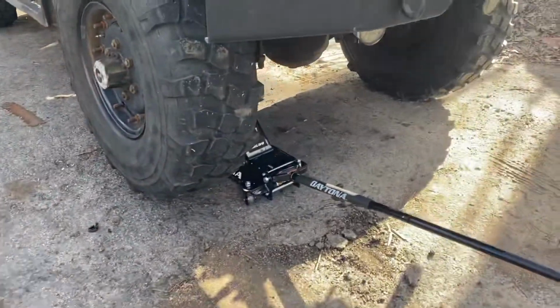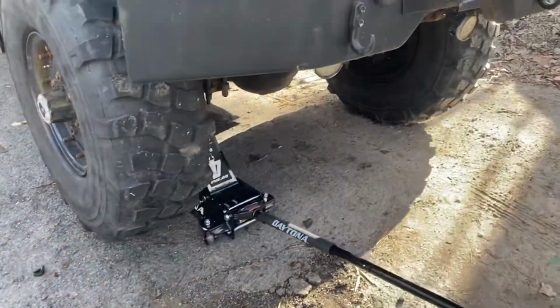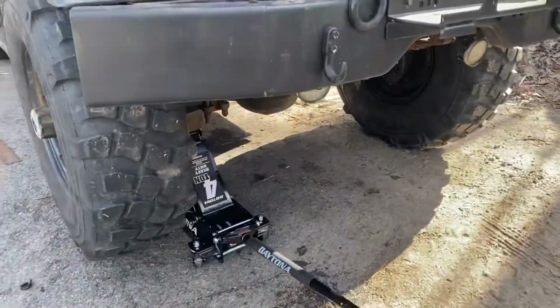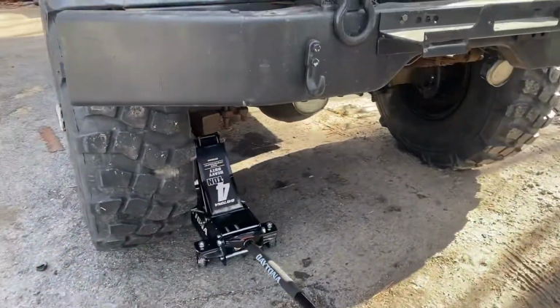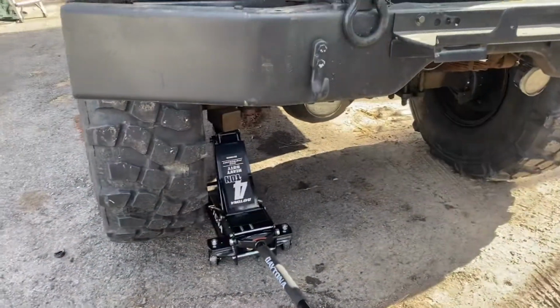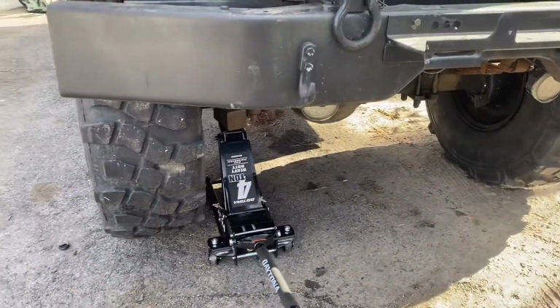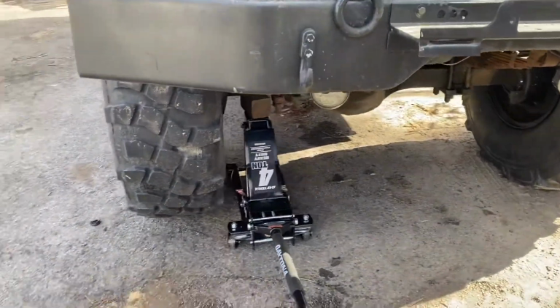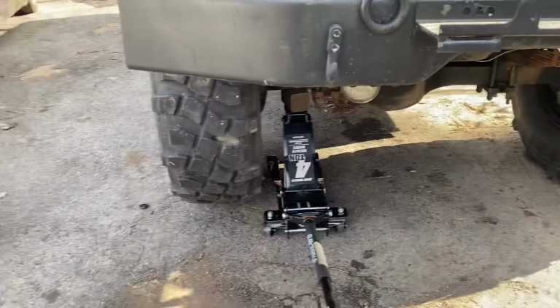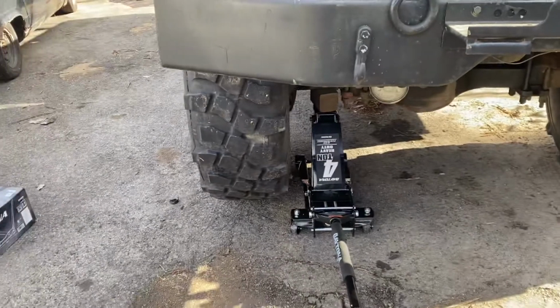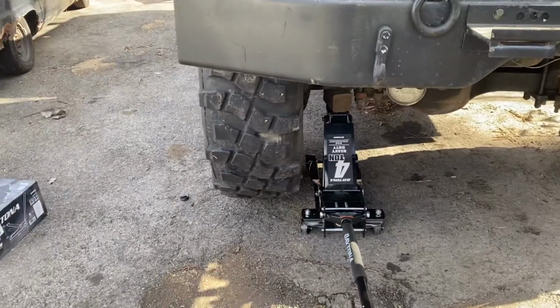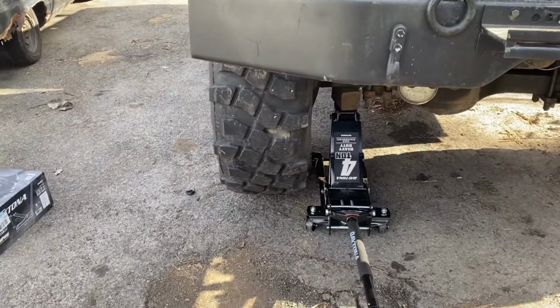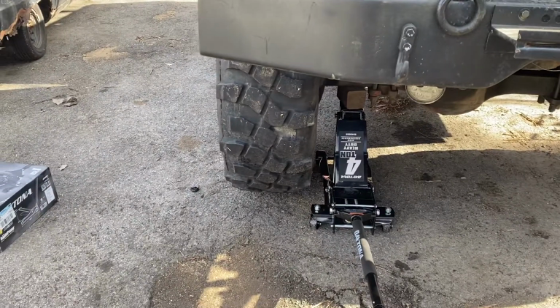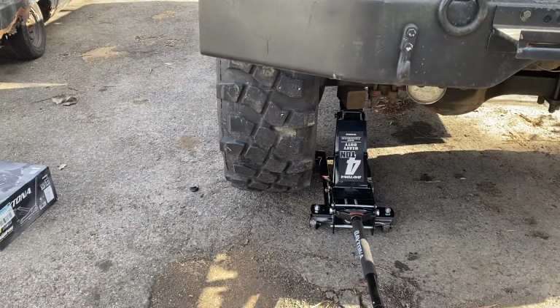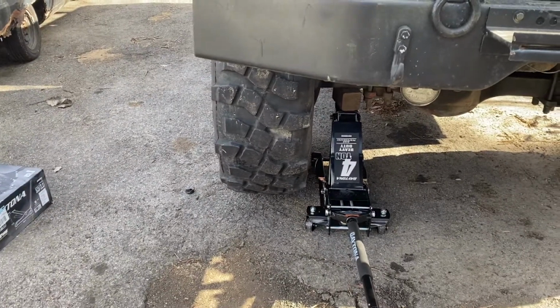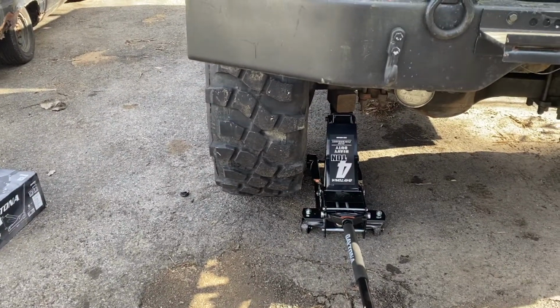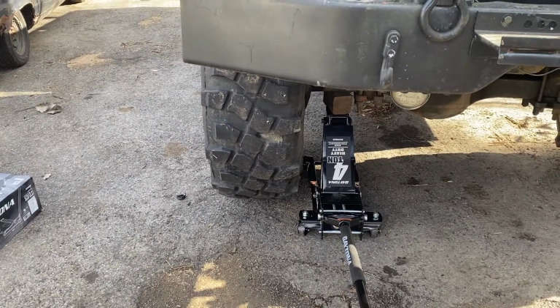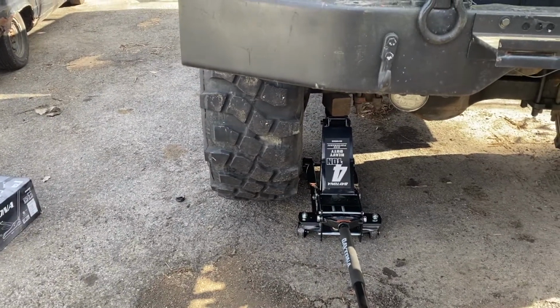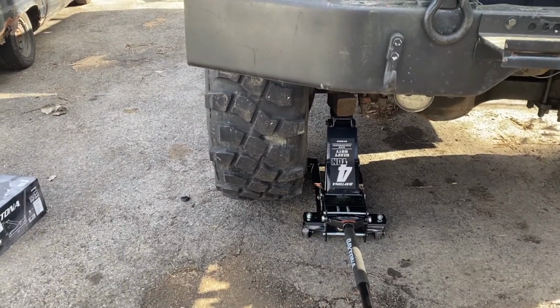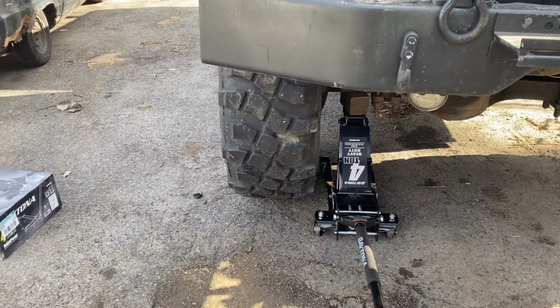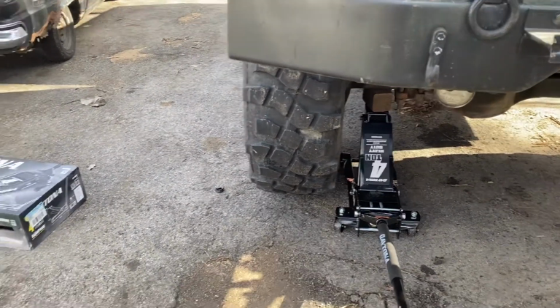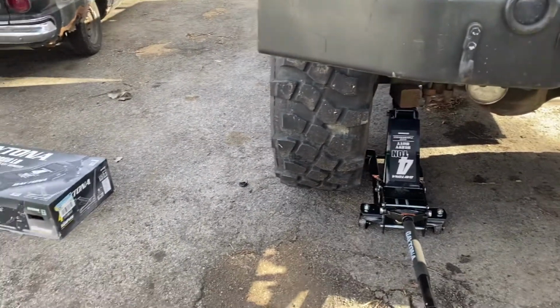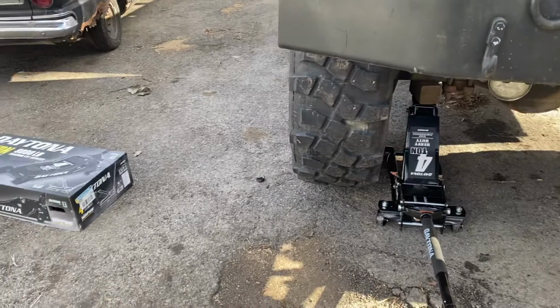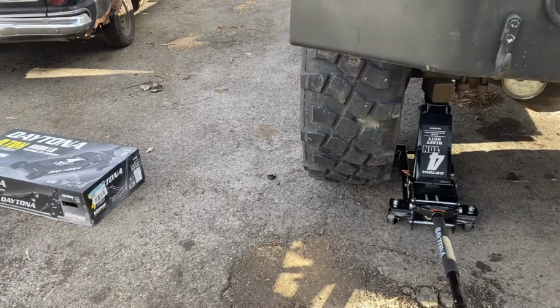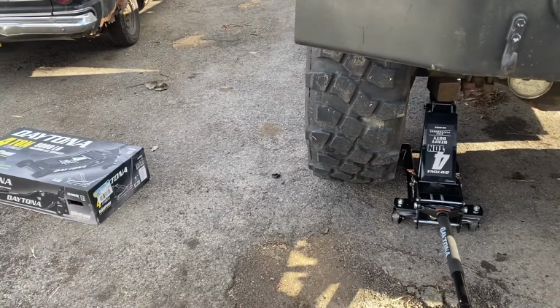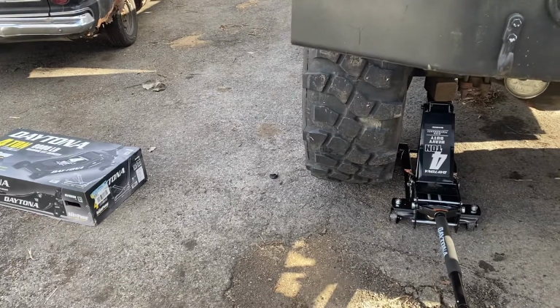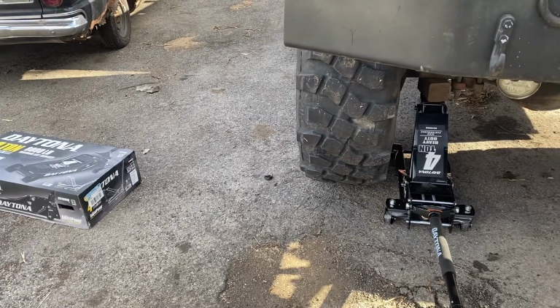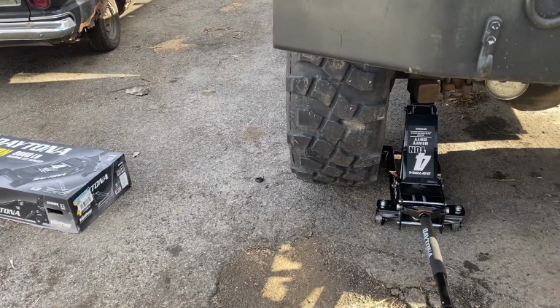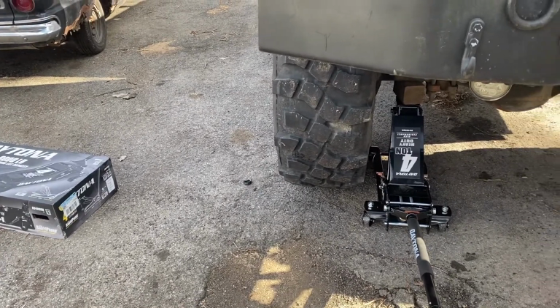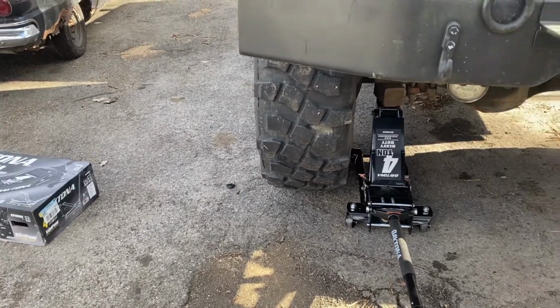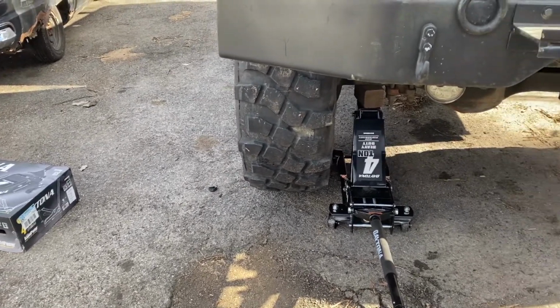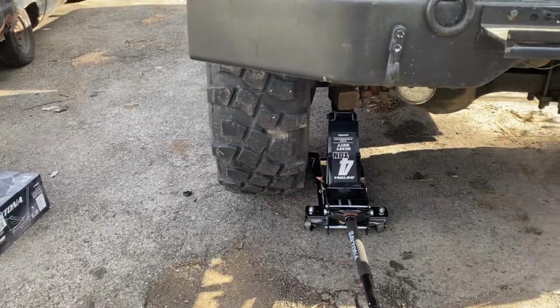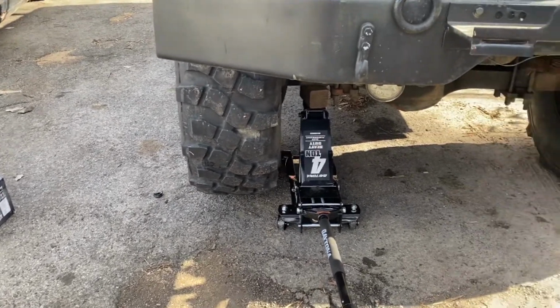Looks pretty nice, she rolls well. Again, that dual piston technology is nice — it goes up really, really fast. So far so good. I'll put in future comments in case the jack gives me any troubles.